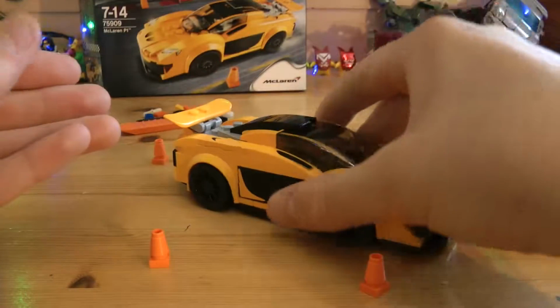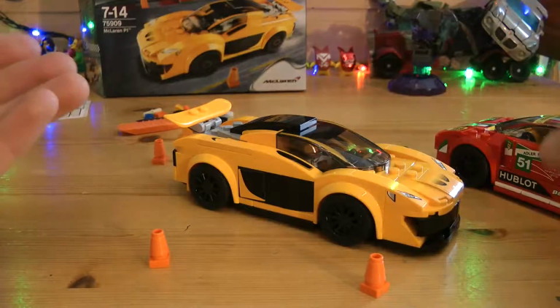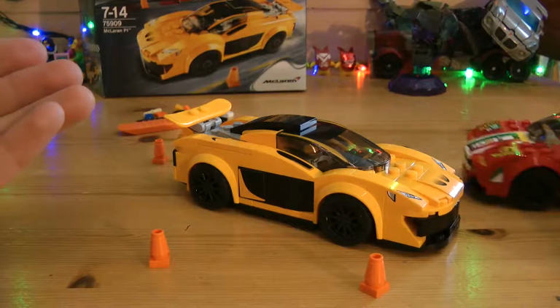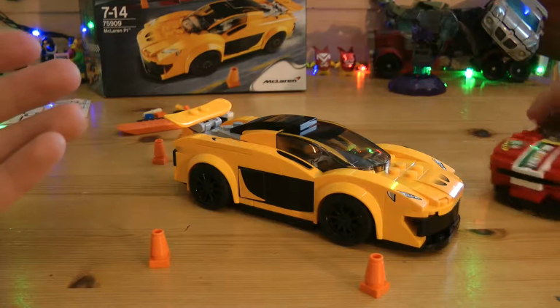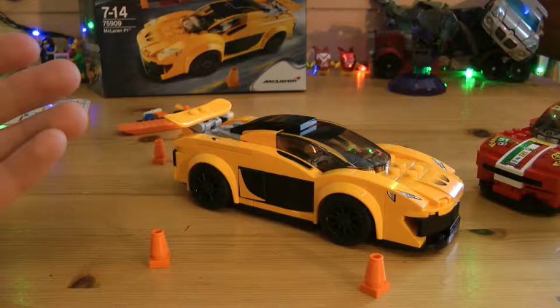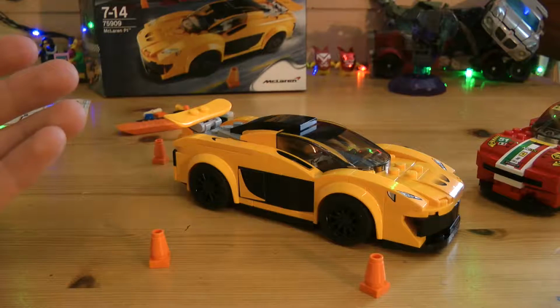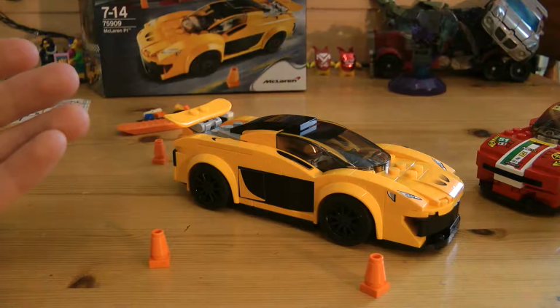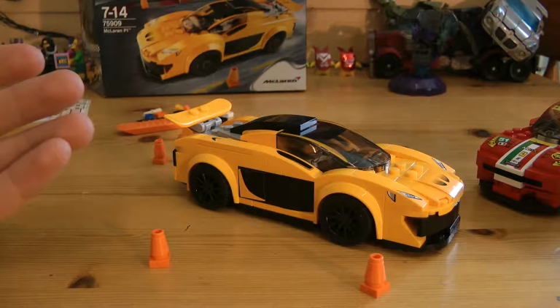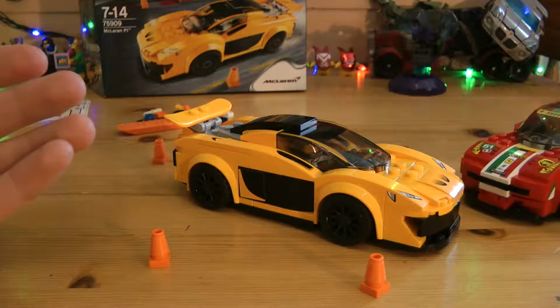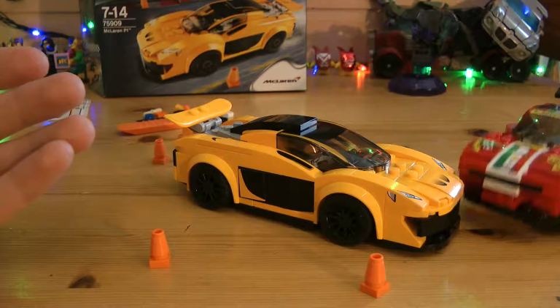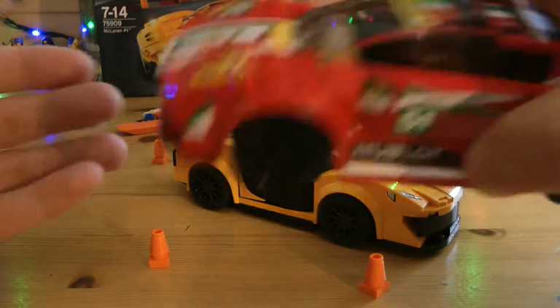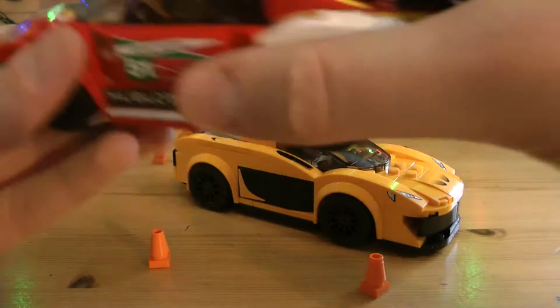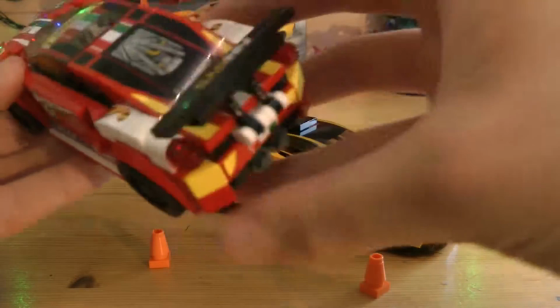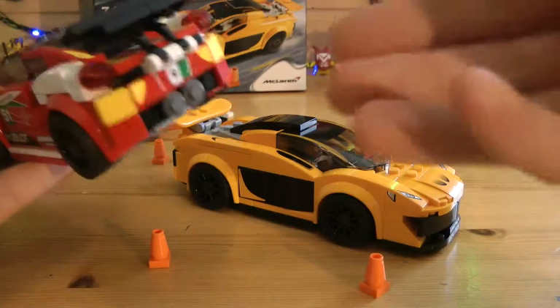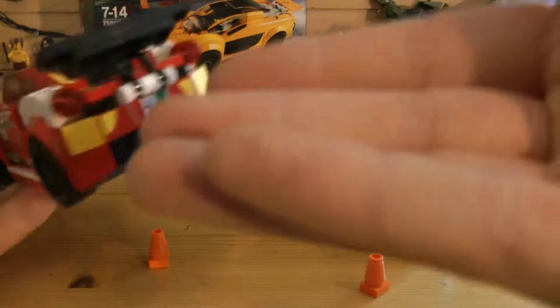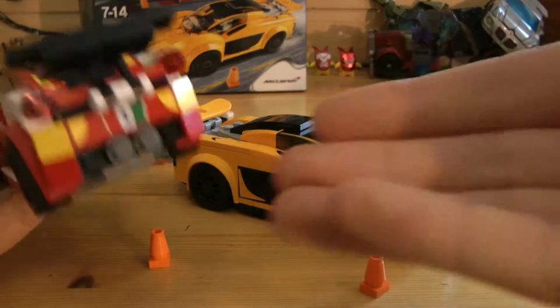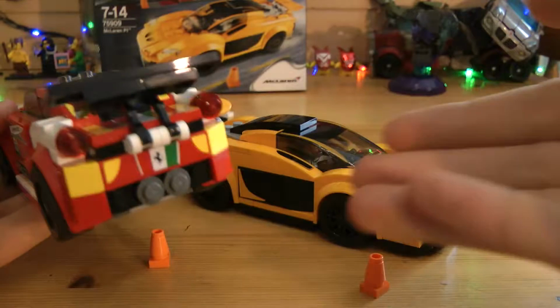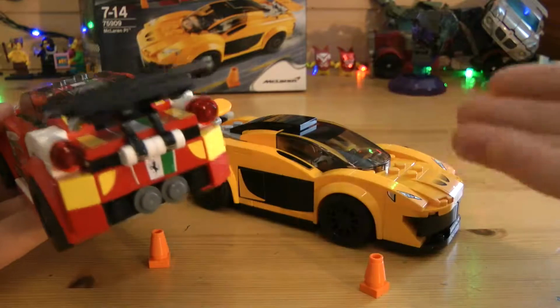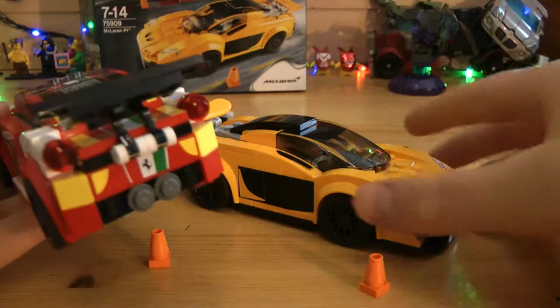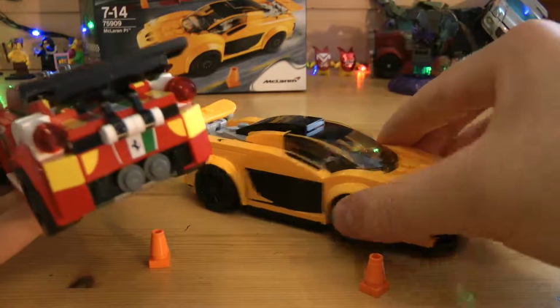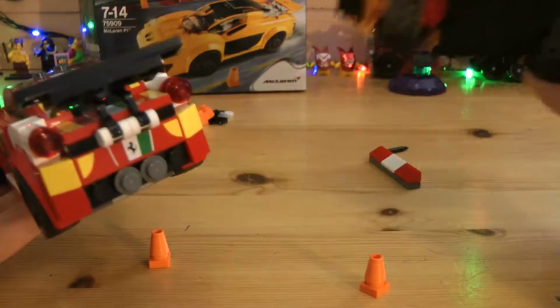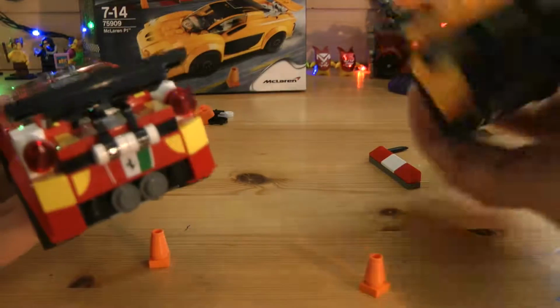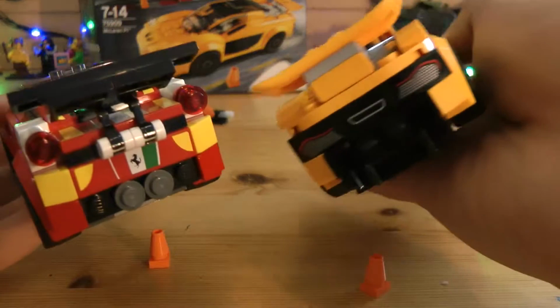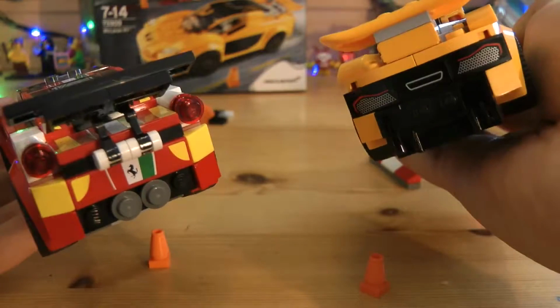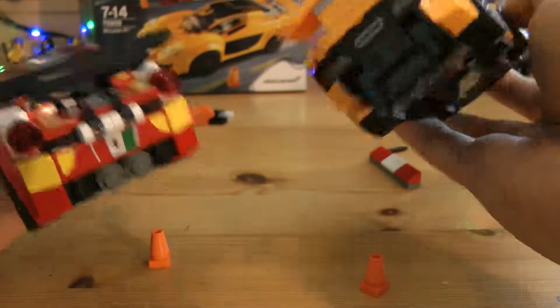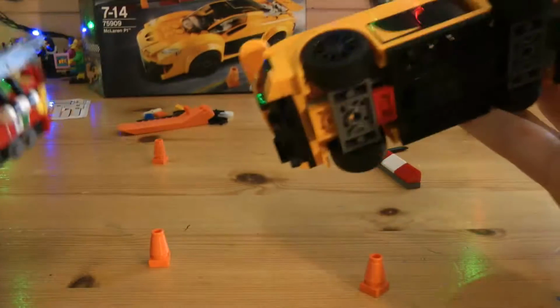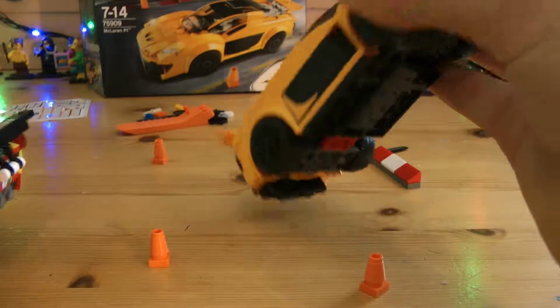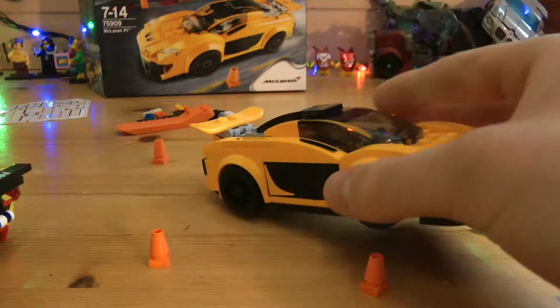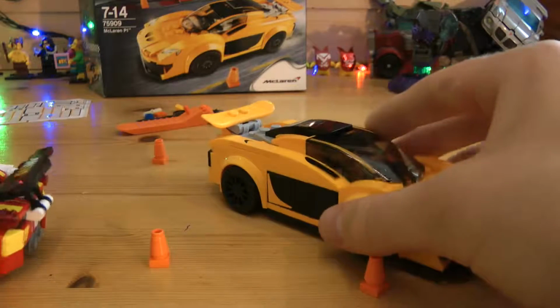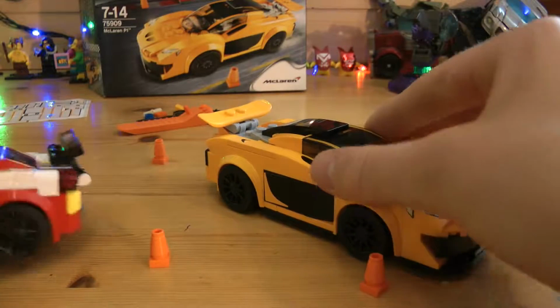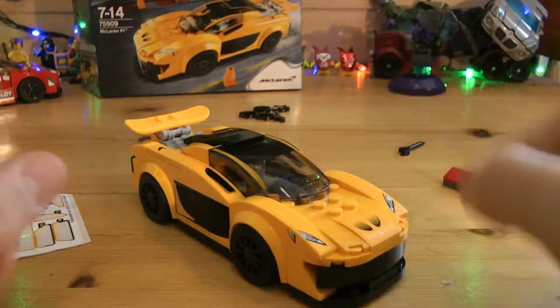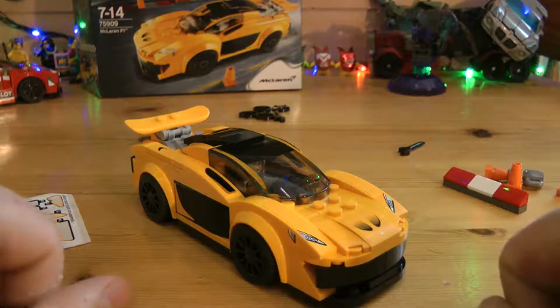Overall design-wise, I'd say I prefer the other one just because I'm more of a Ferrari fan — I just like that back end better. But they are still both very good sets. McLaren P1 — it's a solid Speed Champions set.